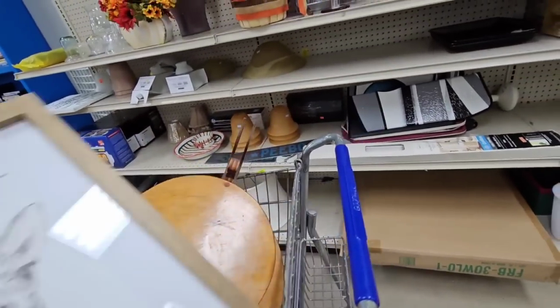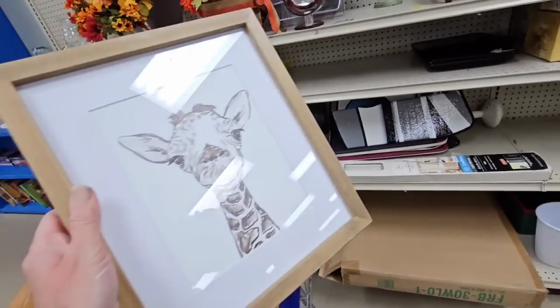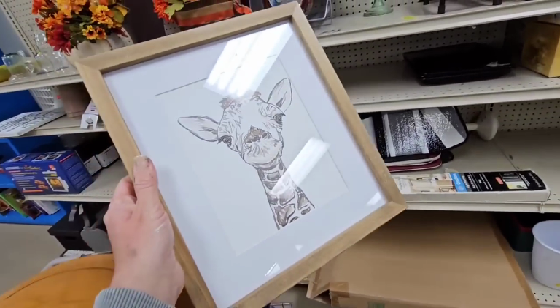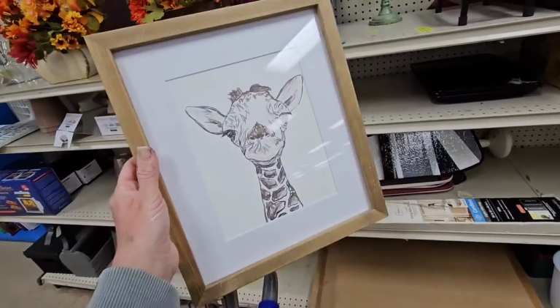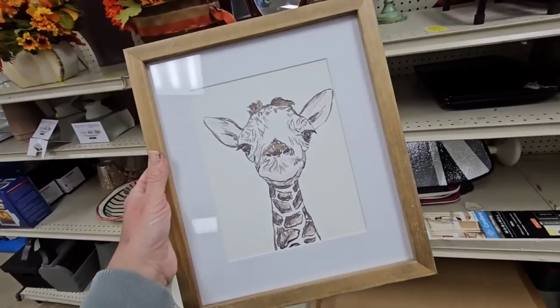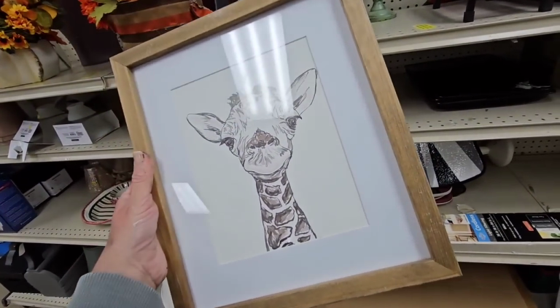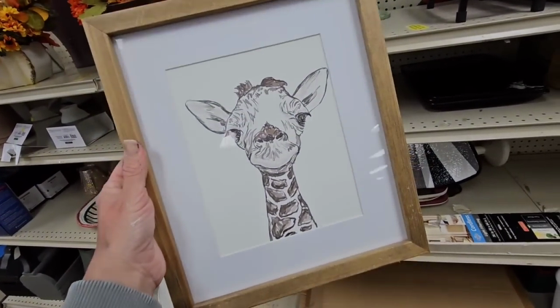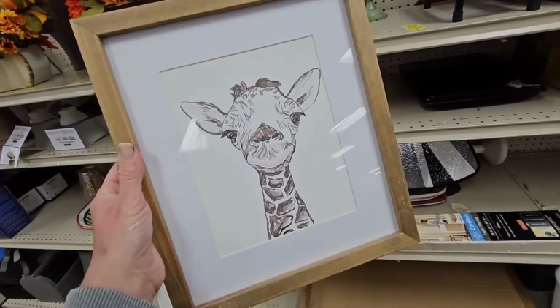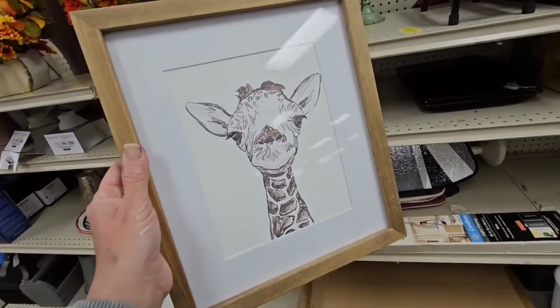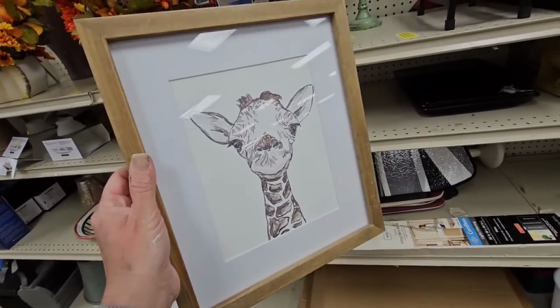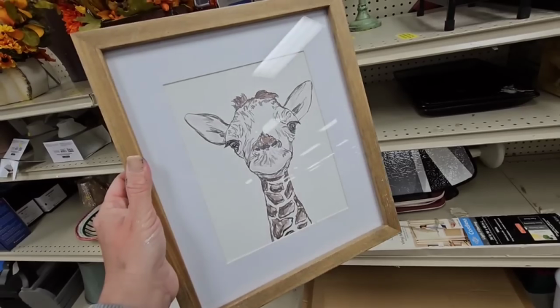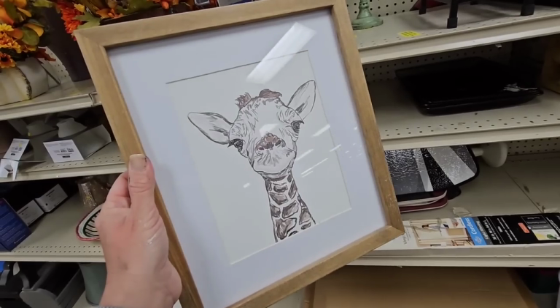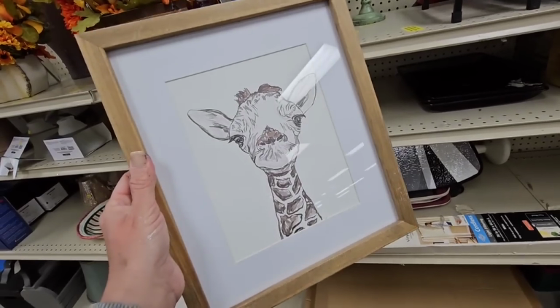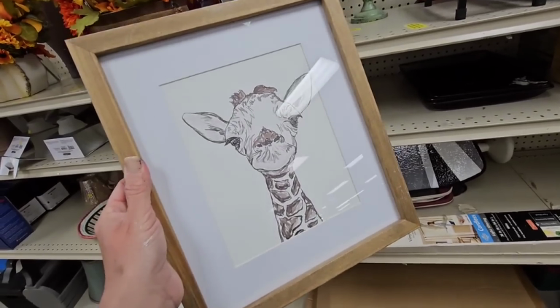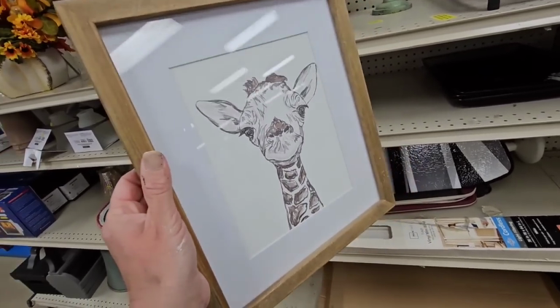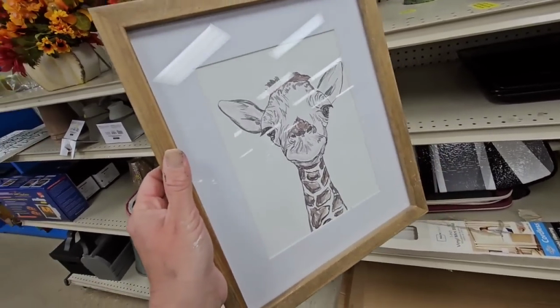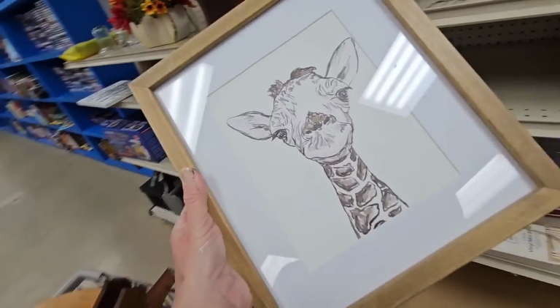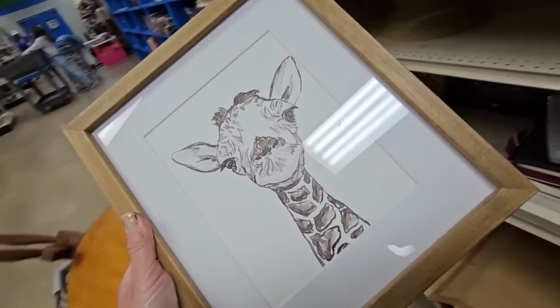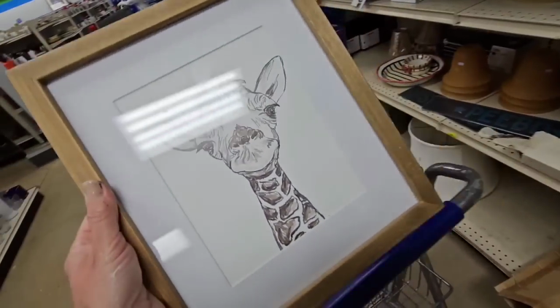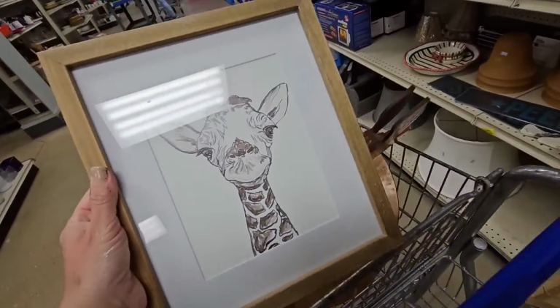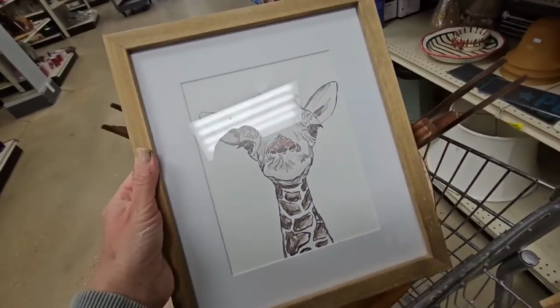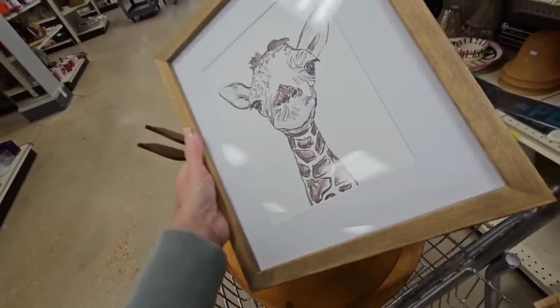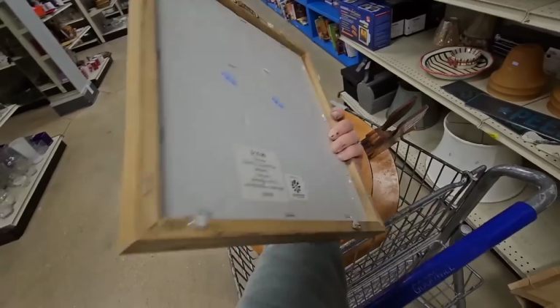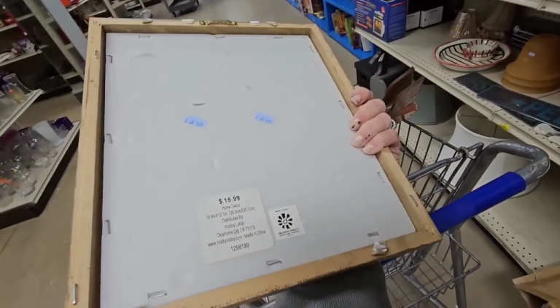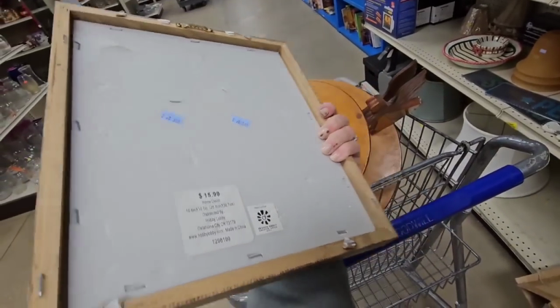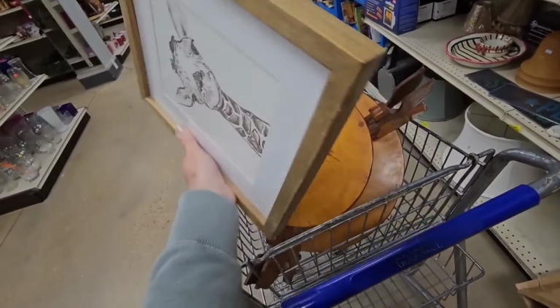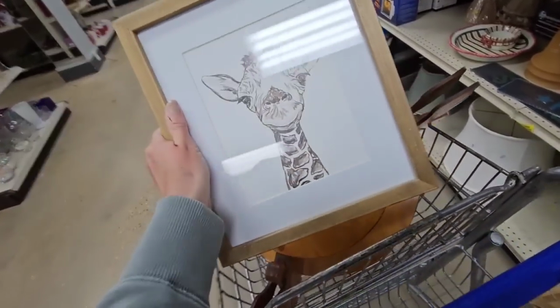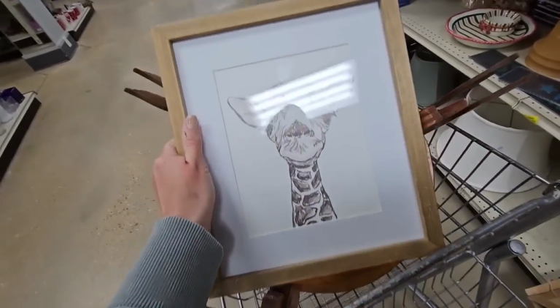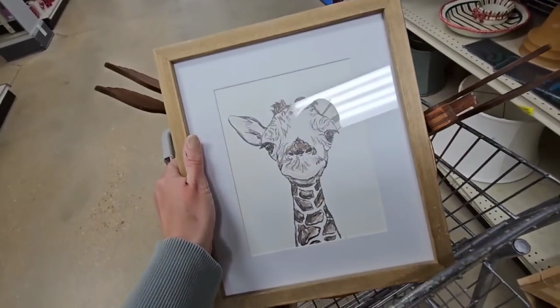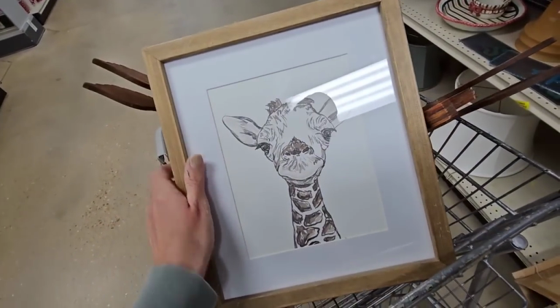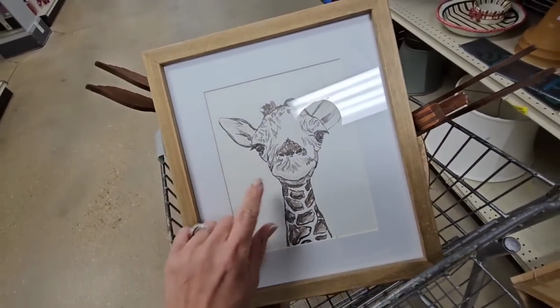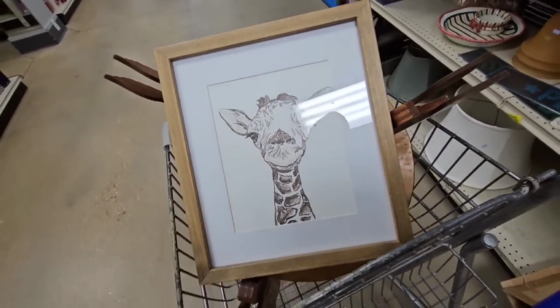And then my husband brought me this picture because he said it reminded him of our son Waylon. So we'll get that. It is $3.99, and I think I'm gonna put it in the boys' bathroom.